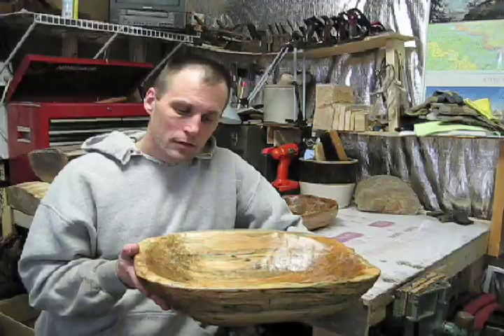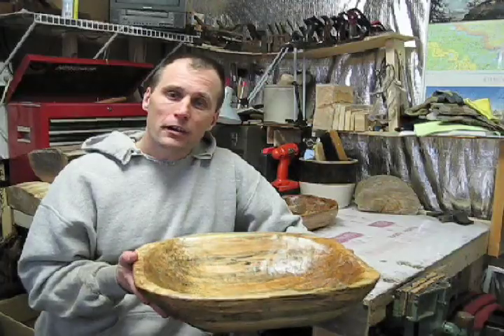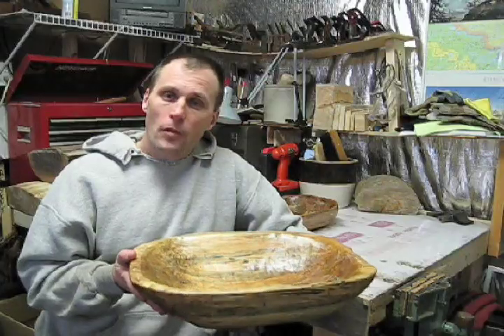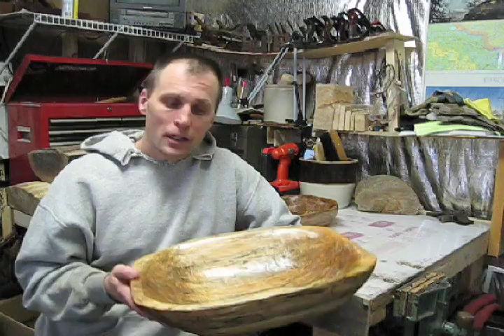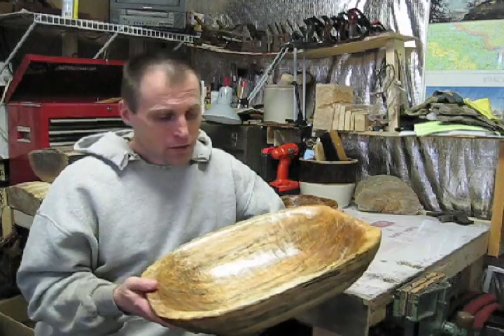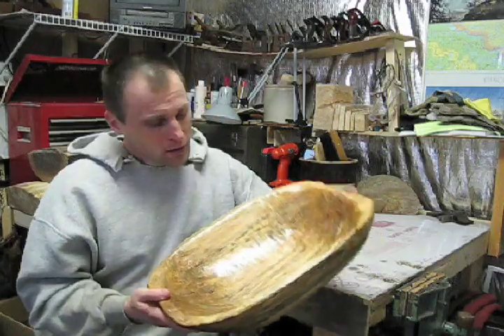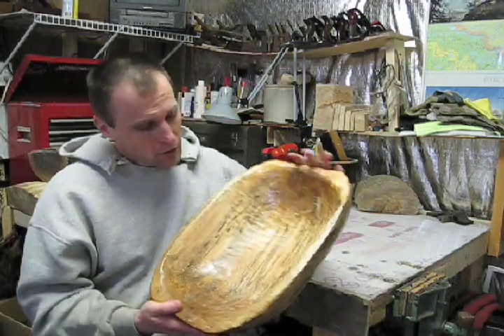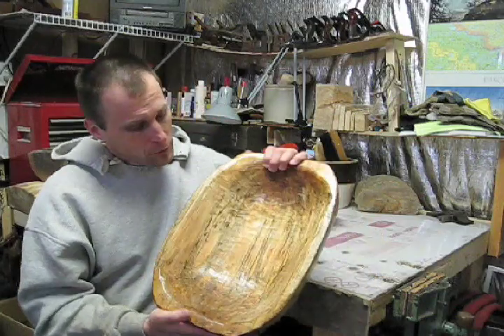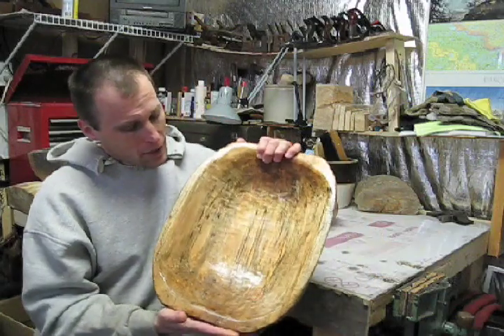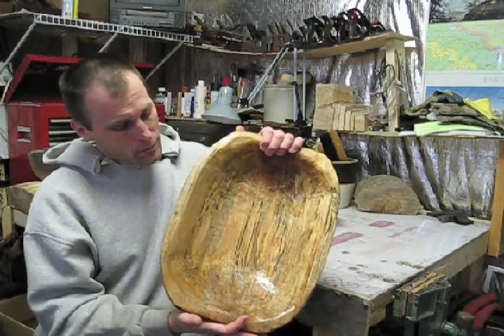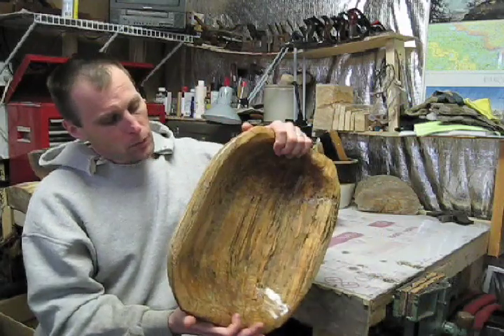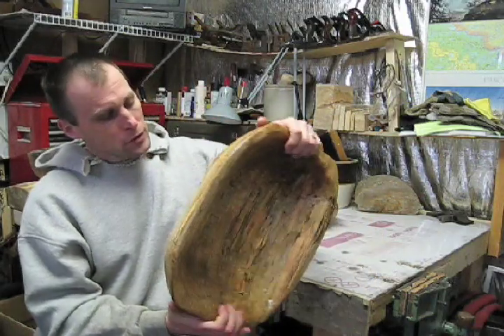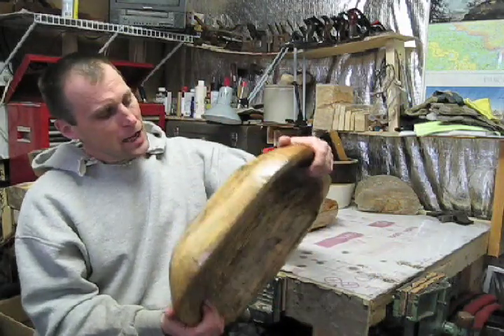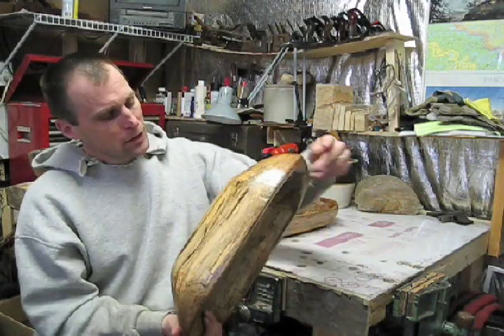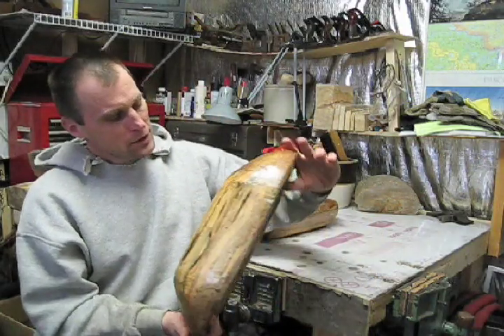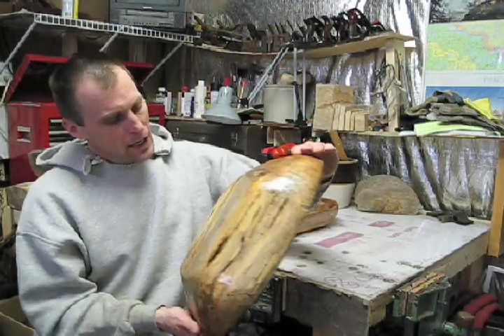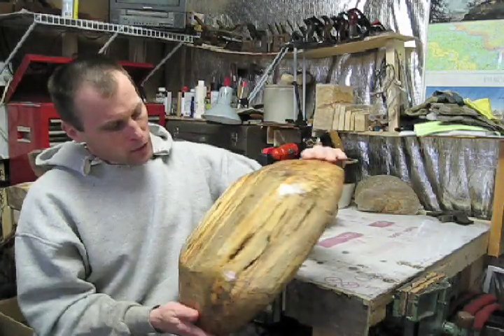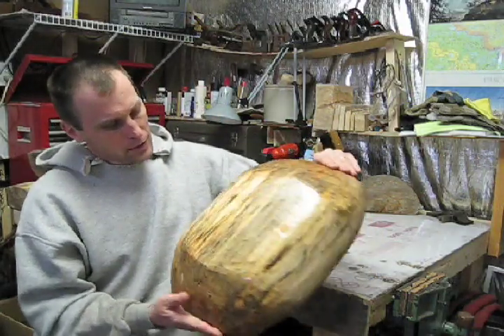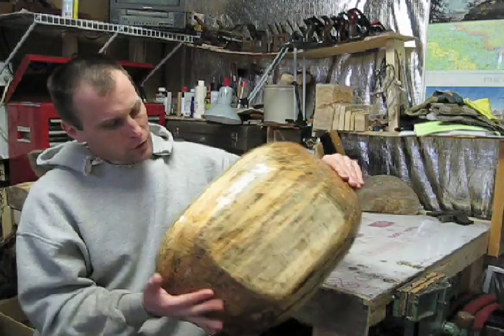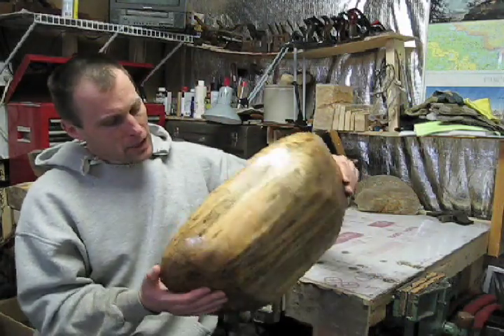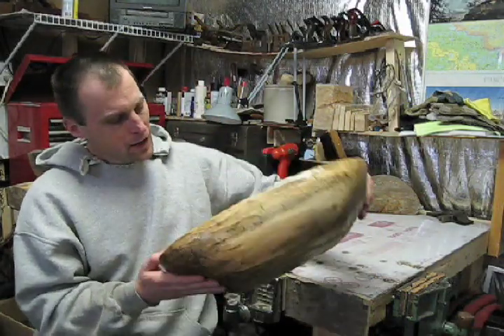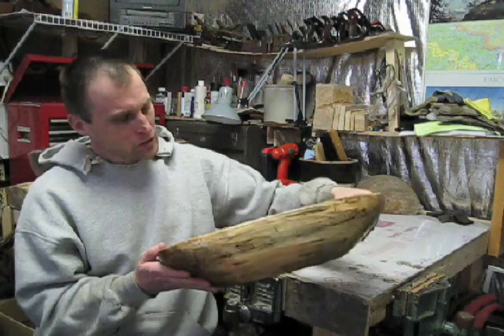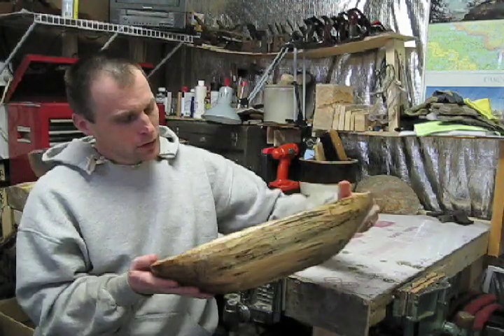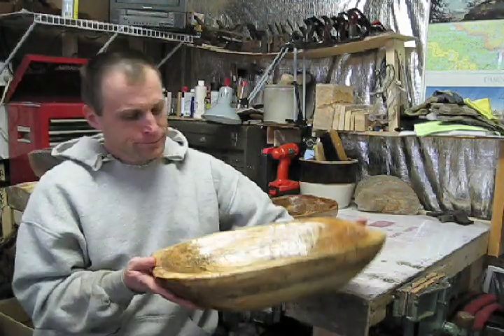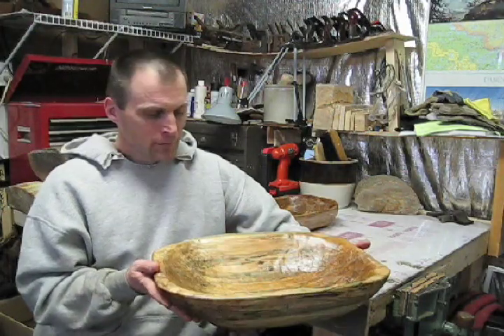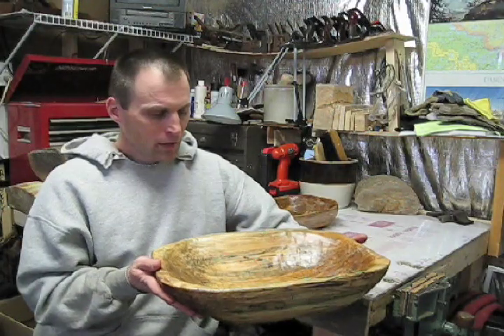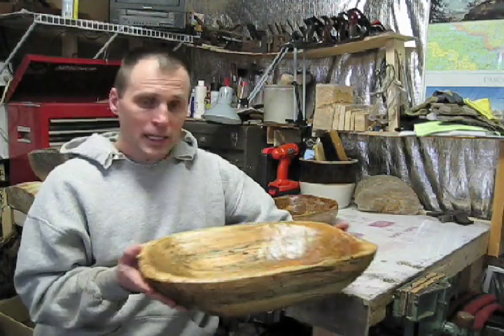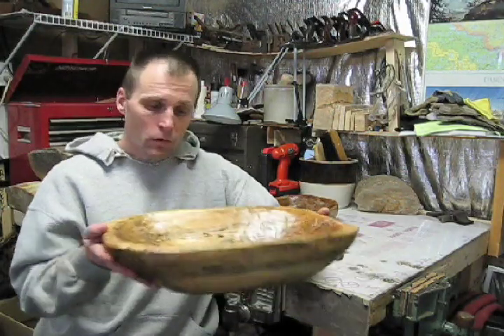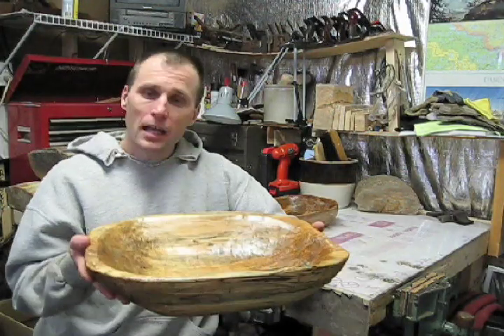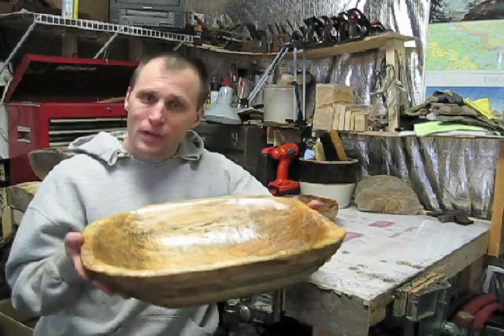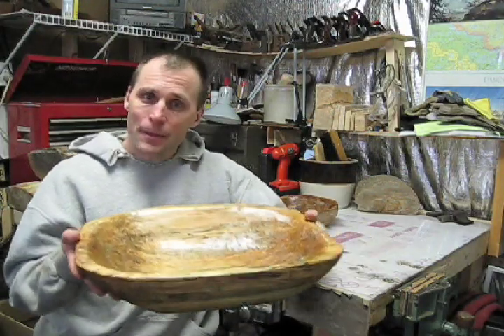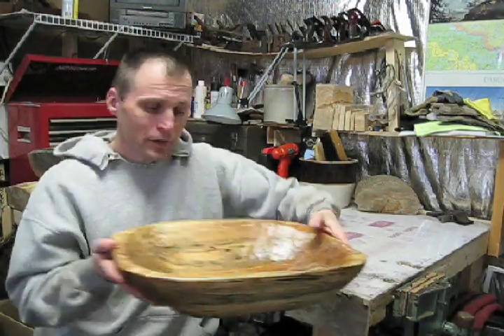Well, here it is. I'm all done. I'm really happy with how this maple bowl turned out. It's got great grain patterns to it. It's actually quite heavy, but I'm happy with it.